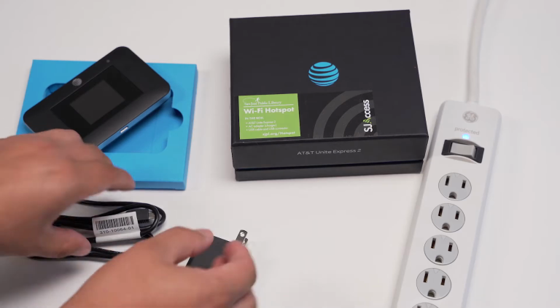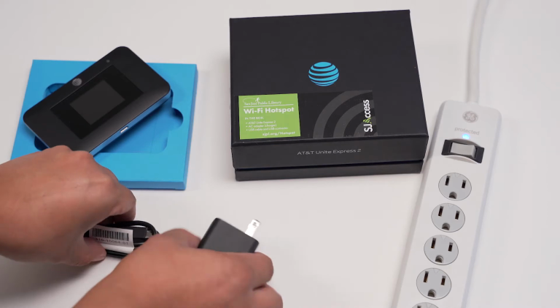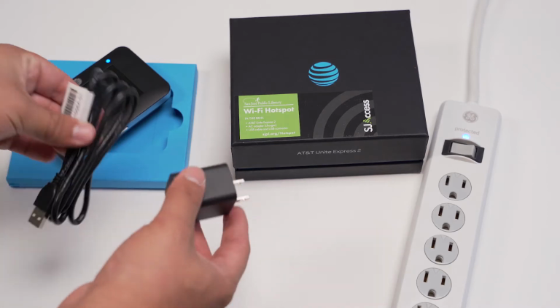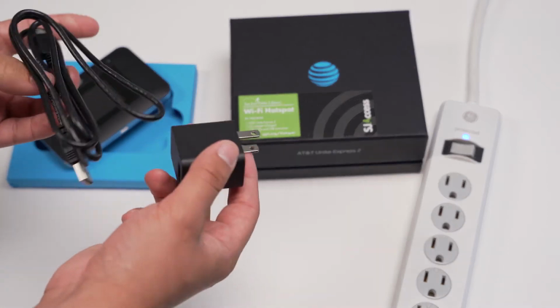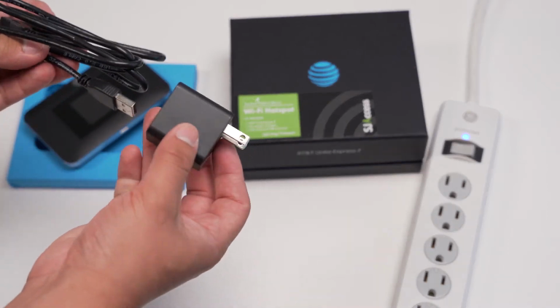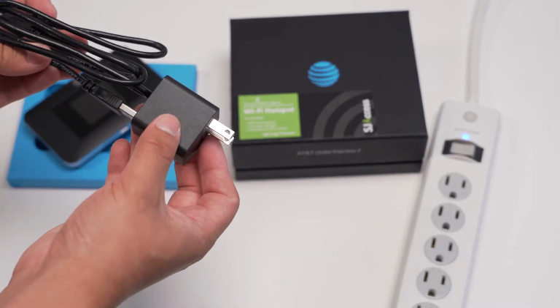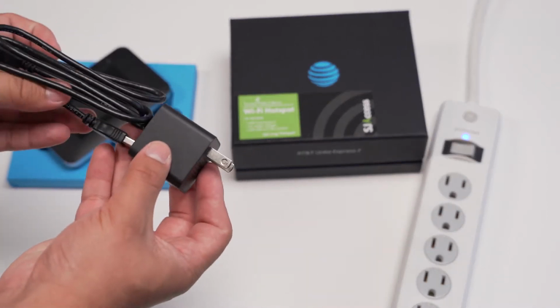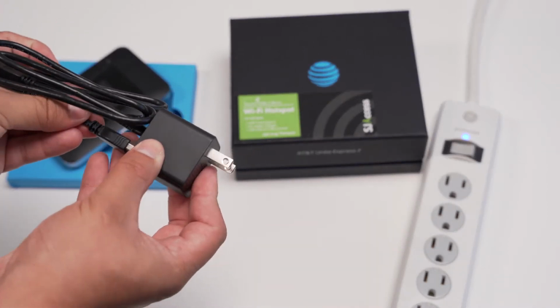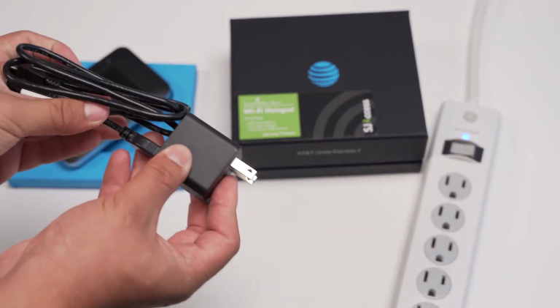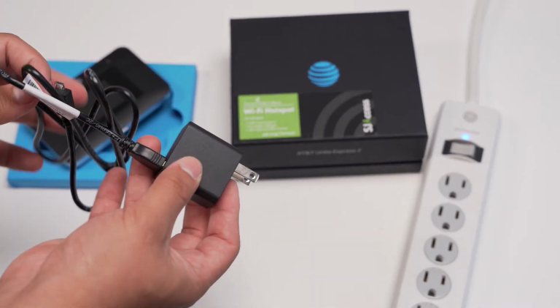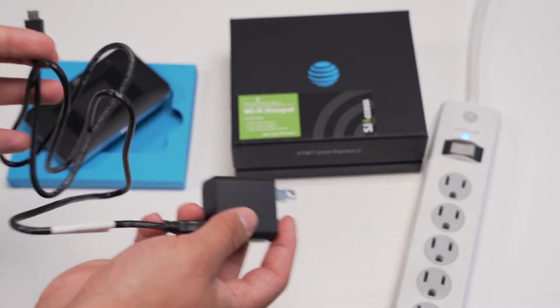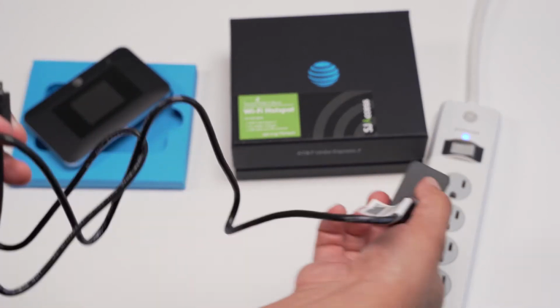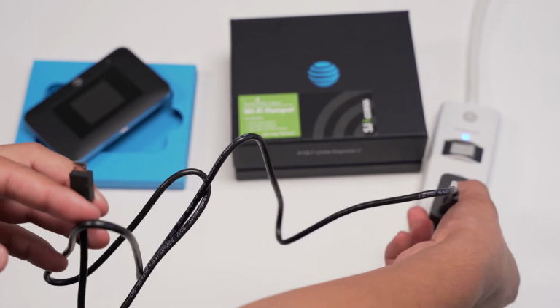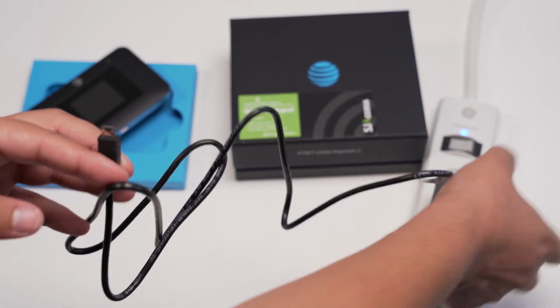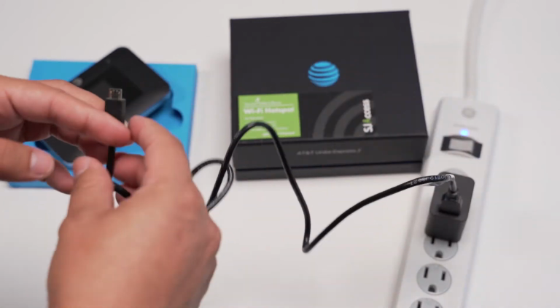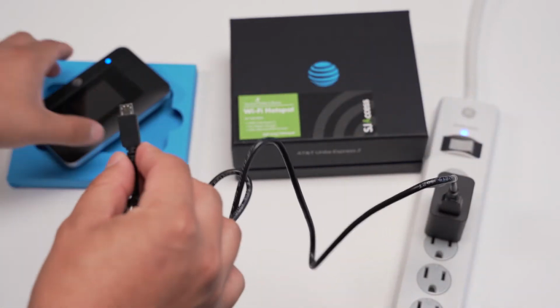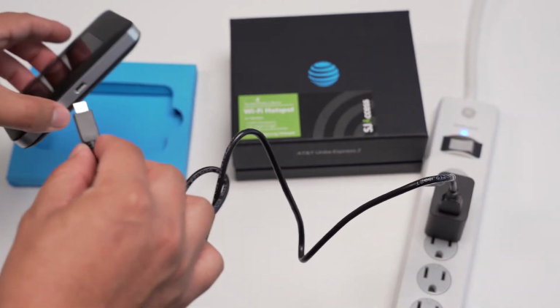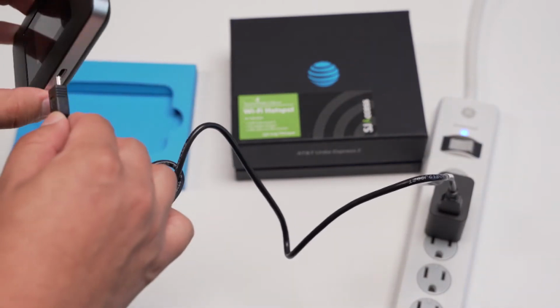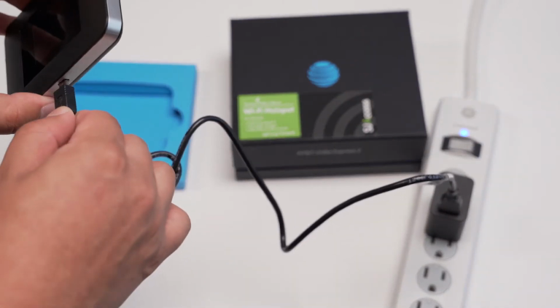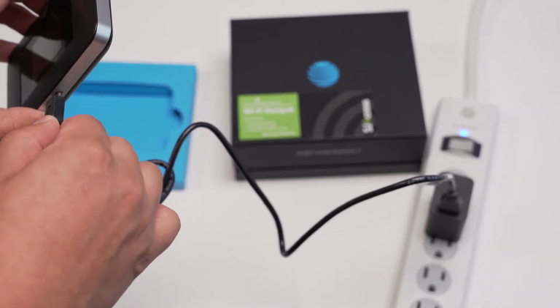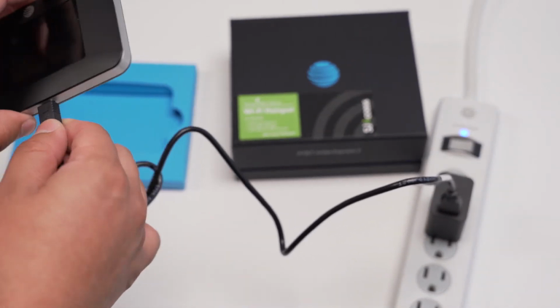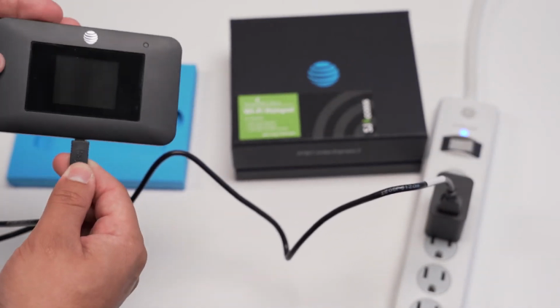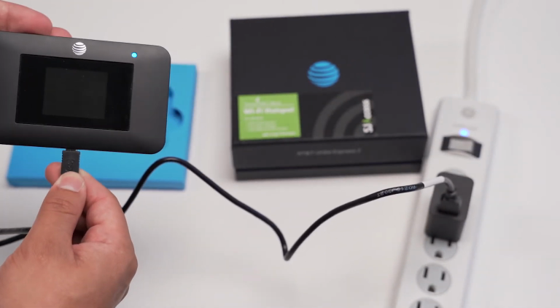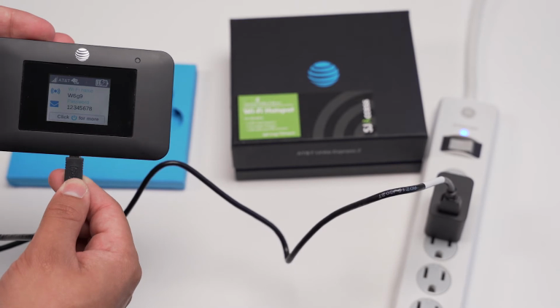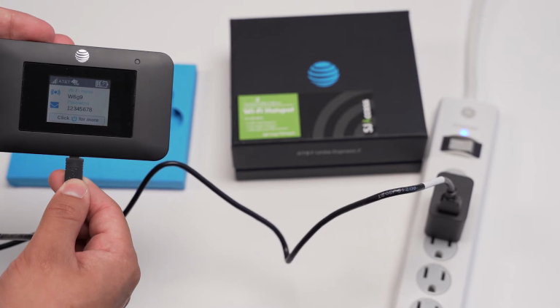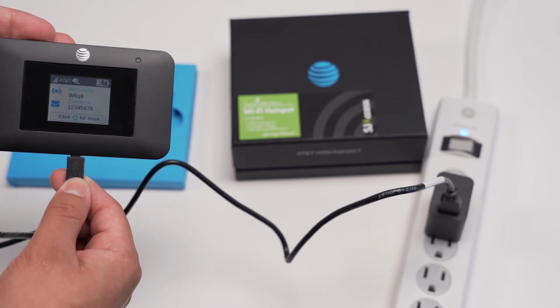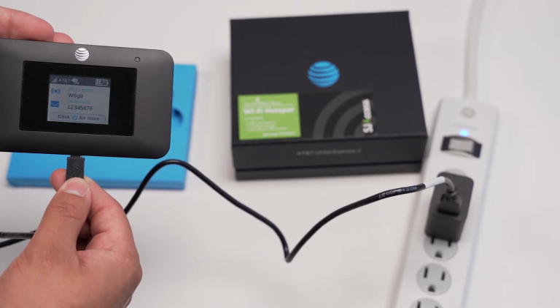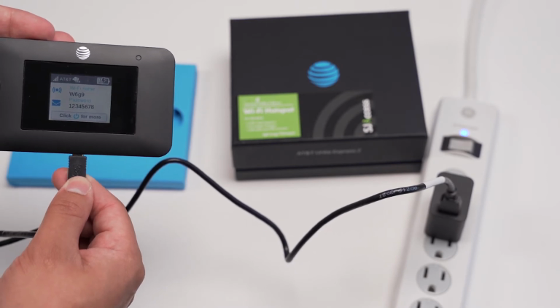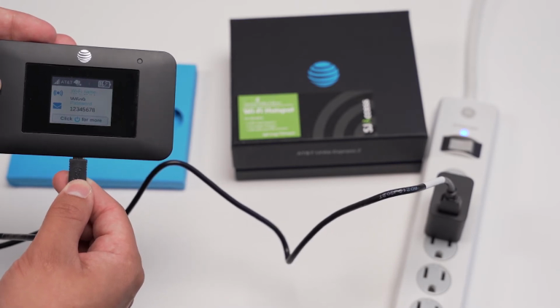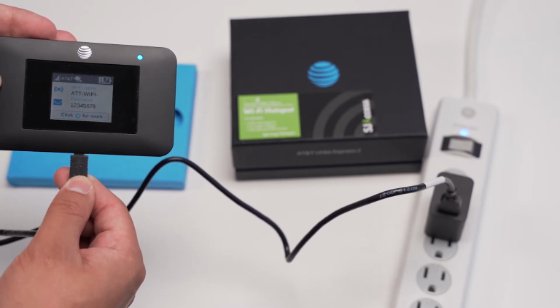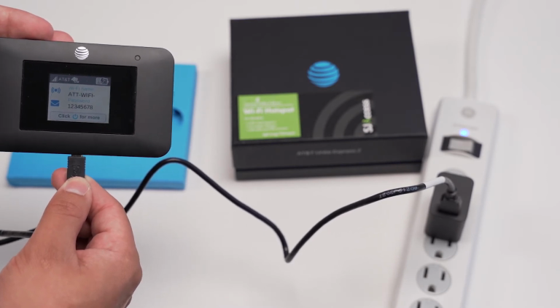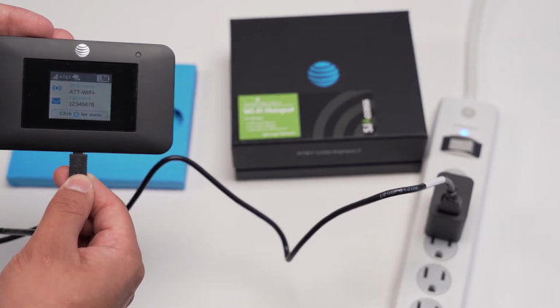Use the micro USB cable to connect the hotspot to the AC adapter and plug it in. Please unplug the hotspot when it reaches 100%, and keep it unplugged until it reaches about 15%, then recharge. This will give the battery a longer life.